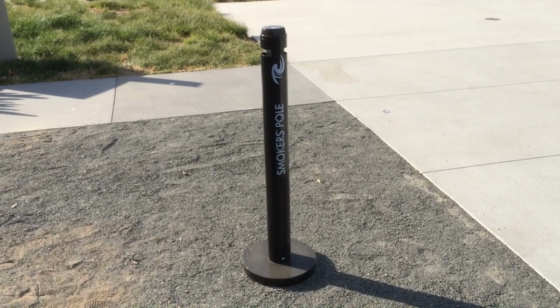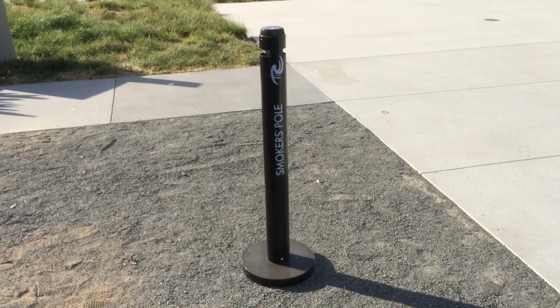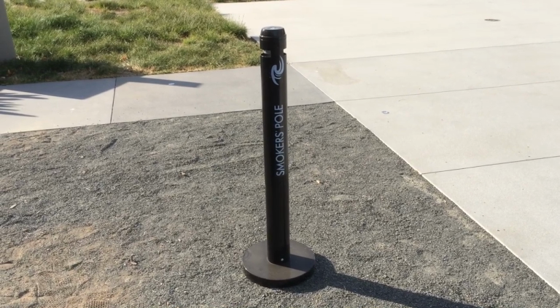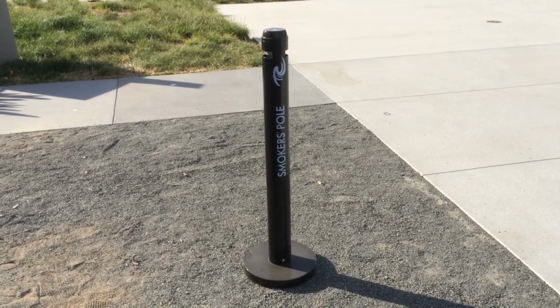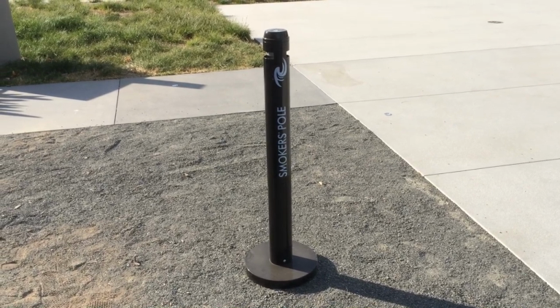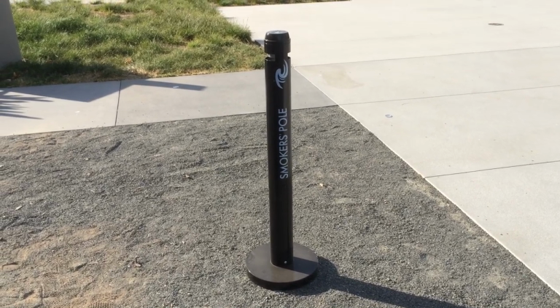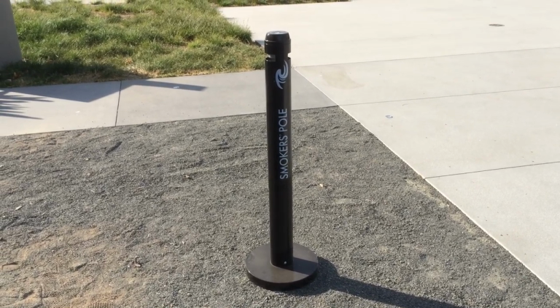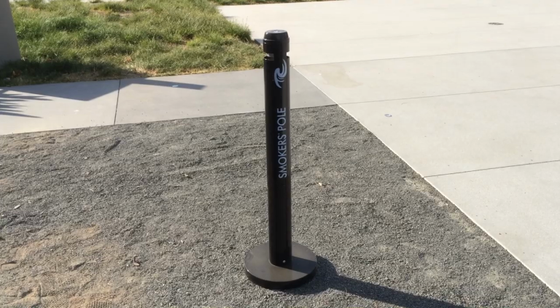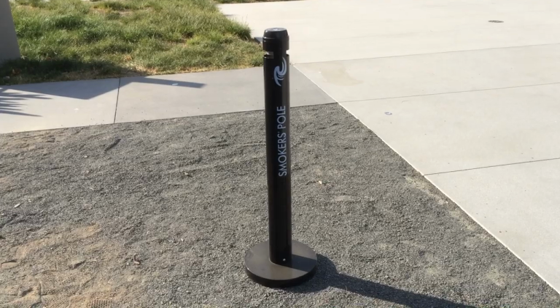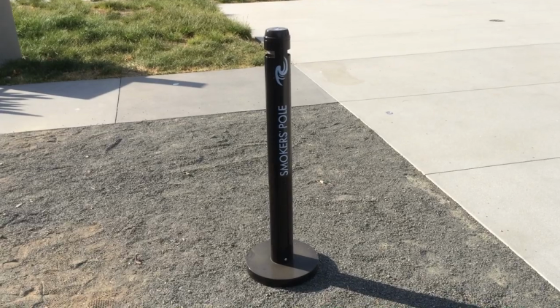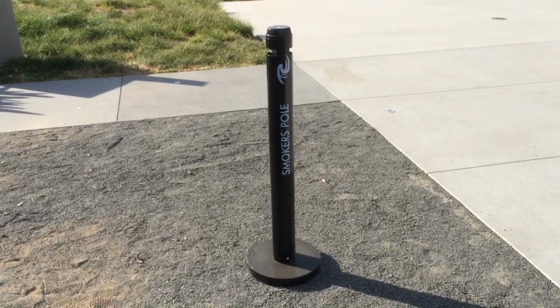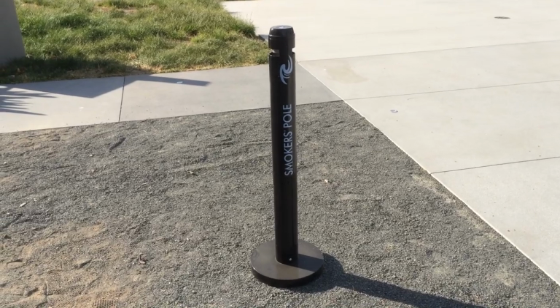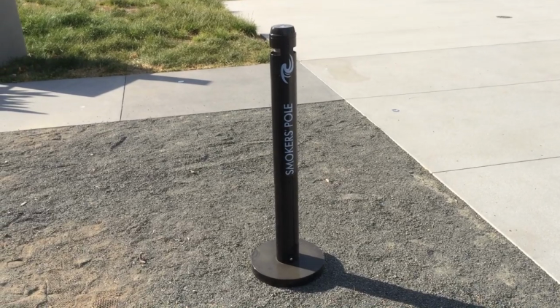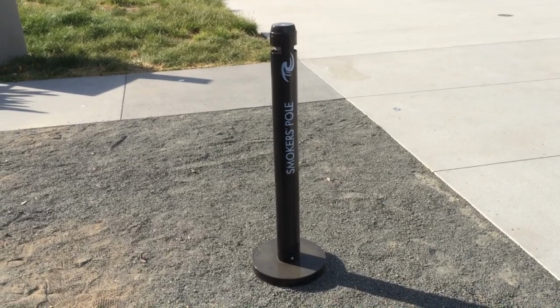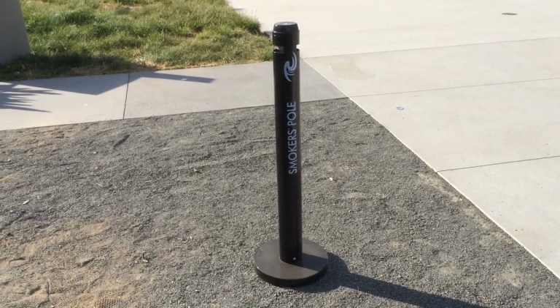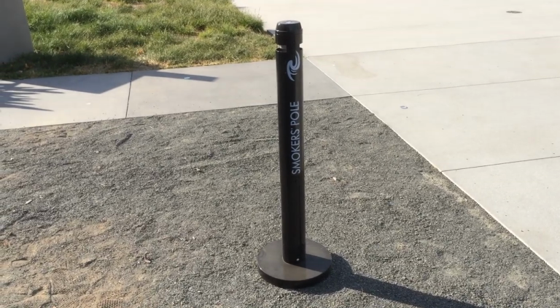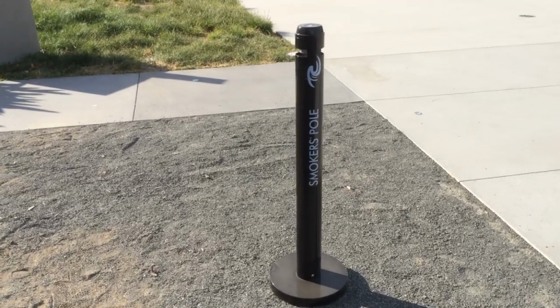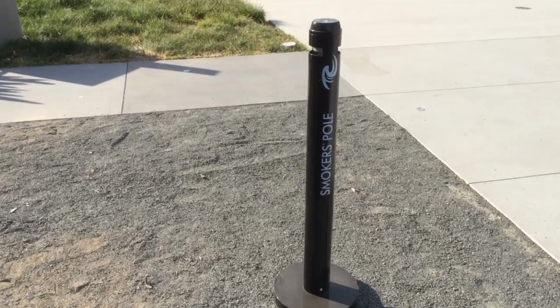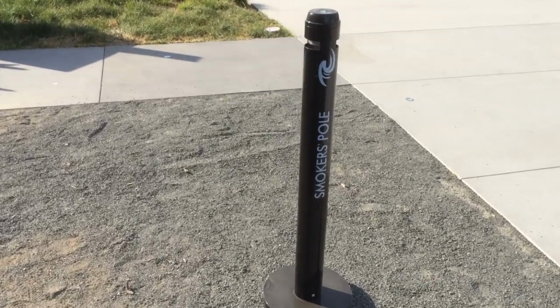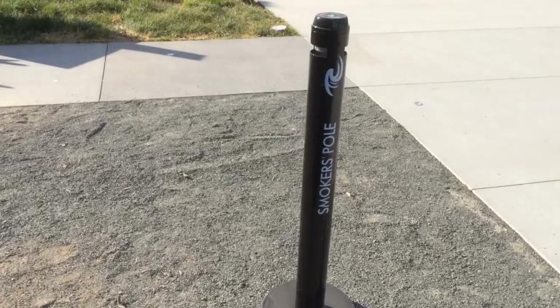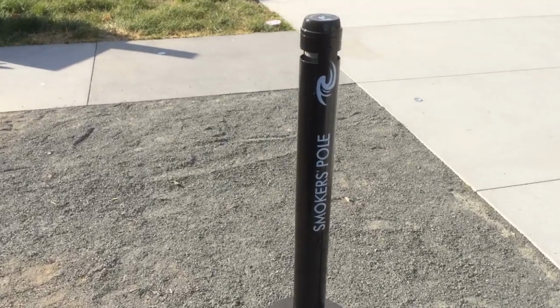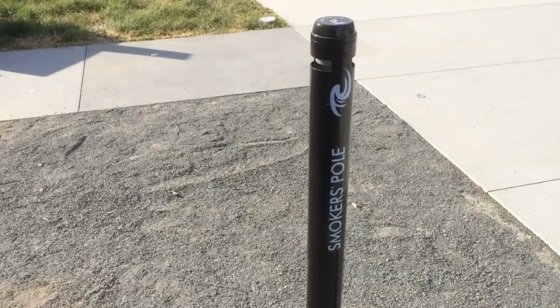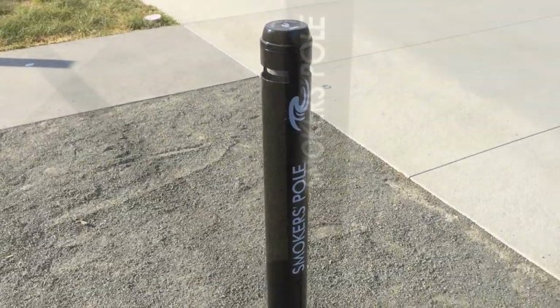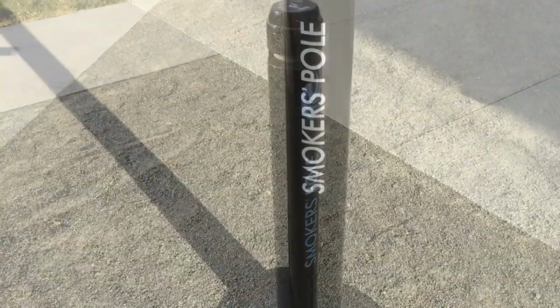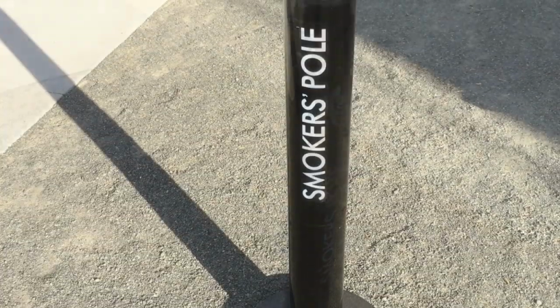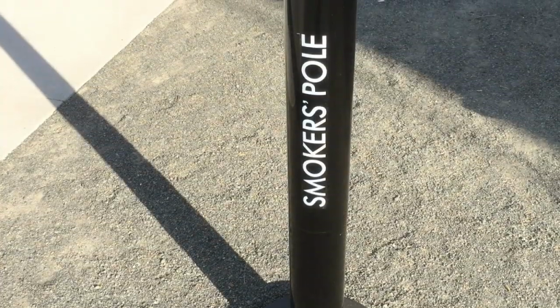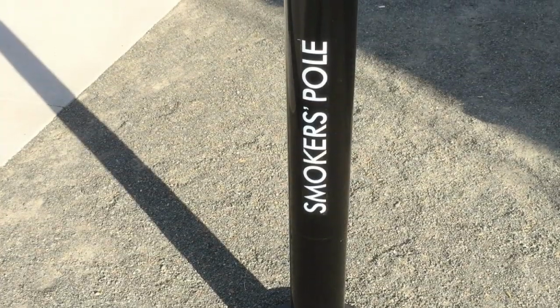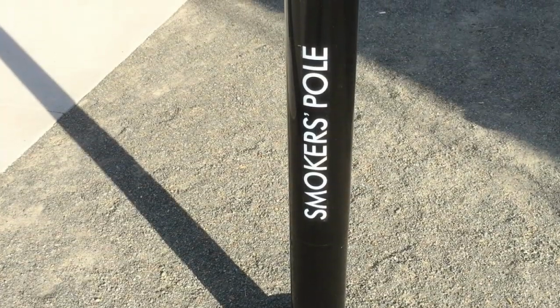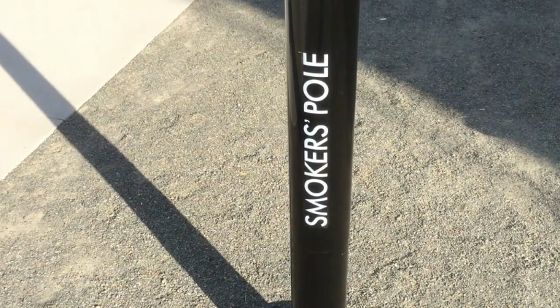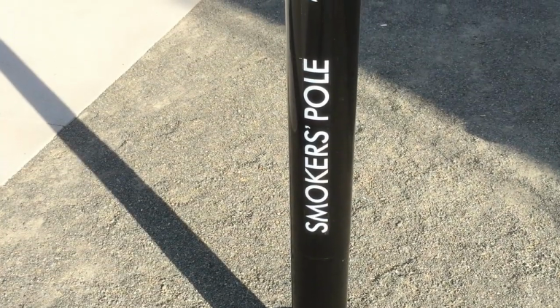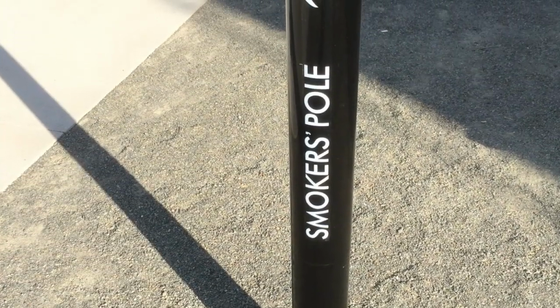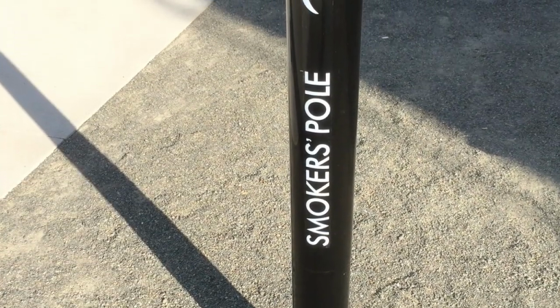You can get these at the Home Depot or anywhere else fine items are sold. The Smoker's Pole. It's fantastic. Now go out and smoke some pole.